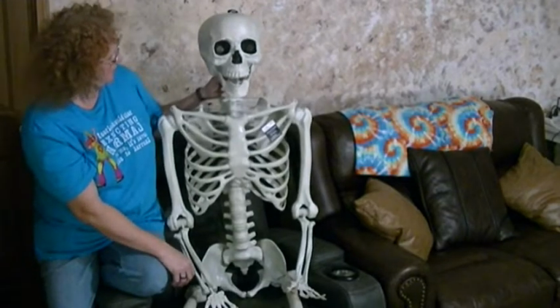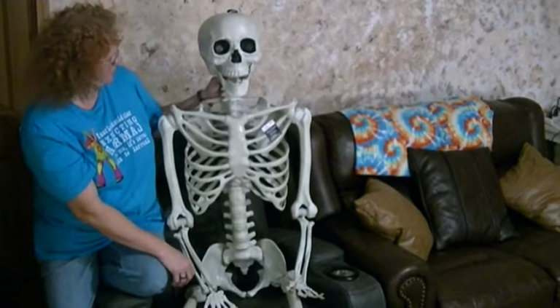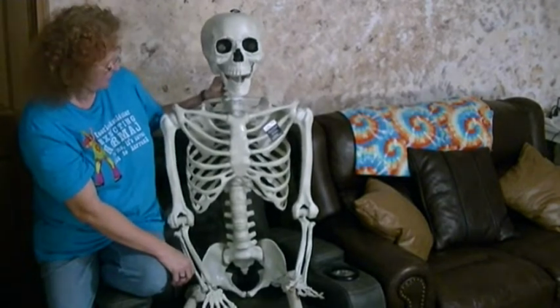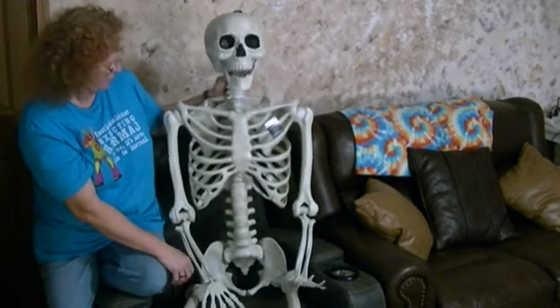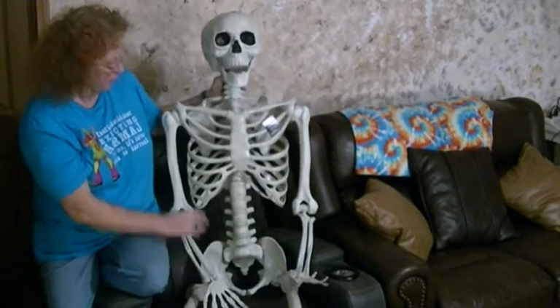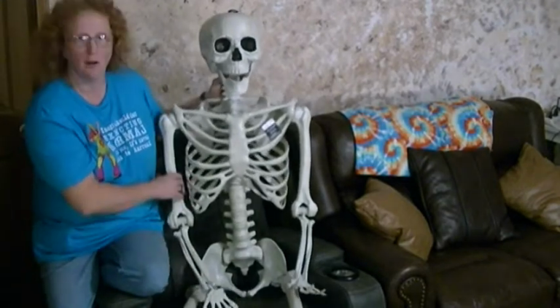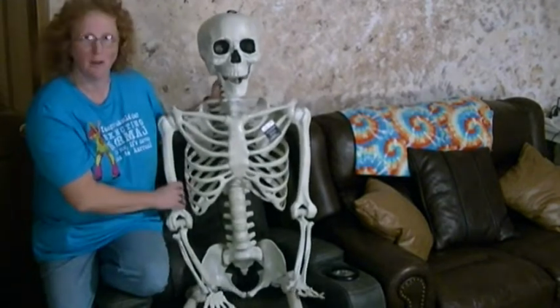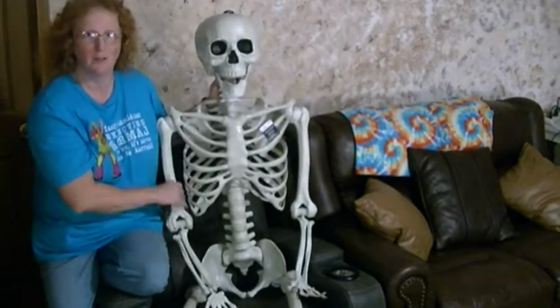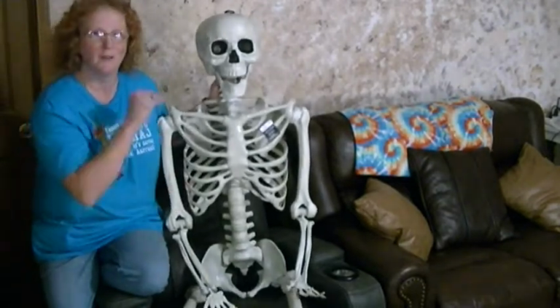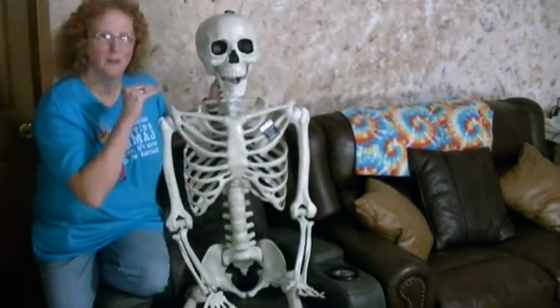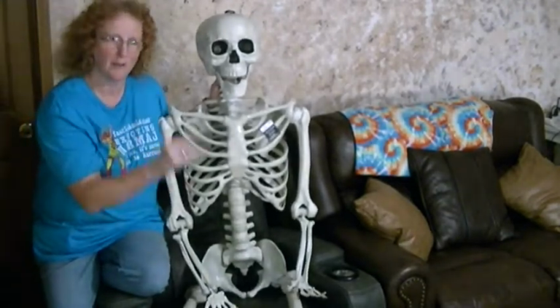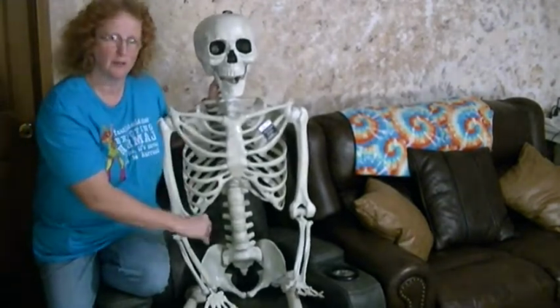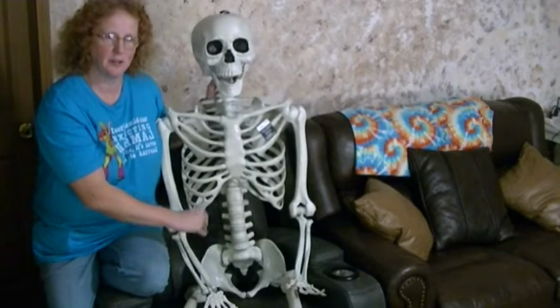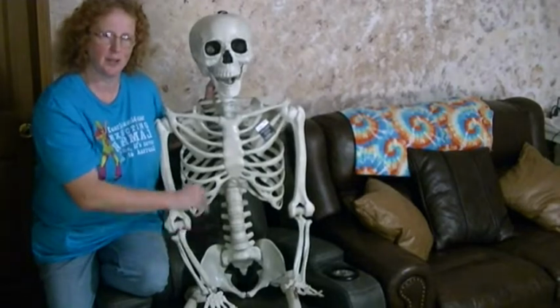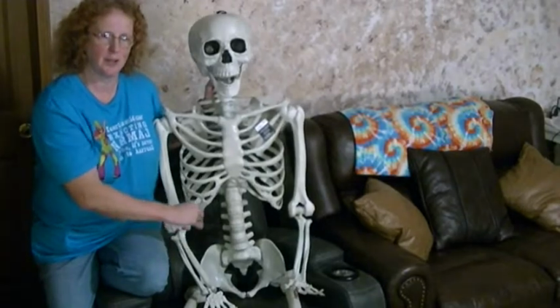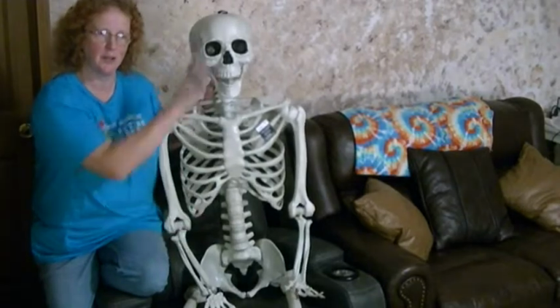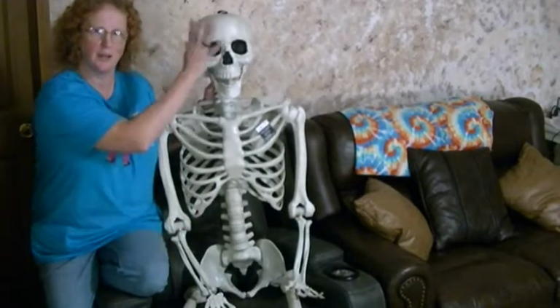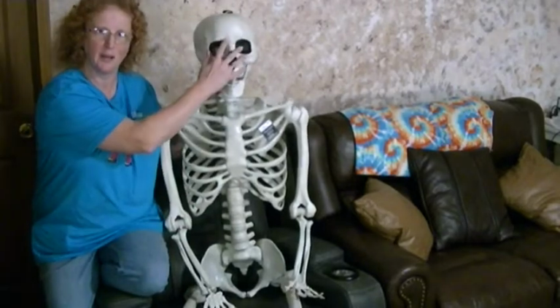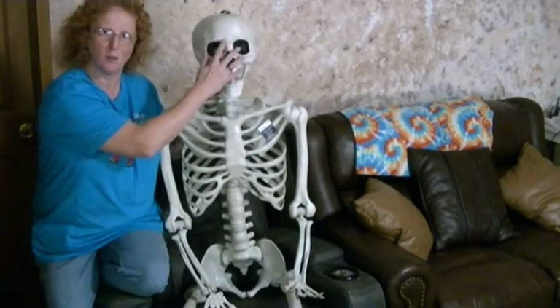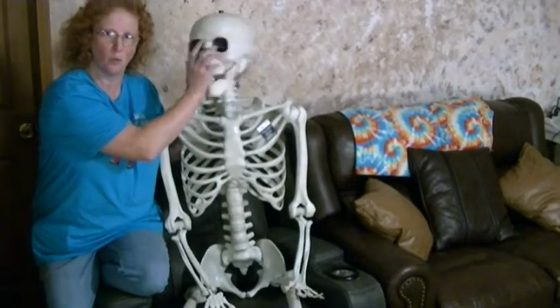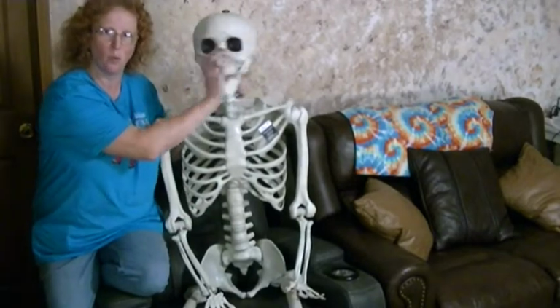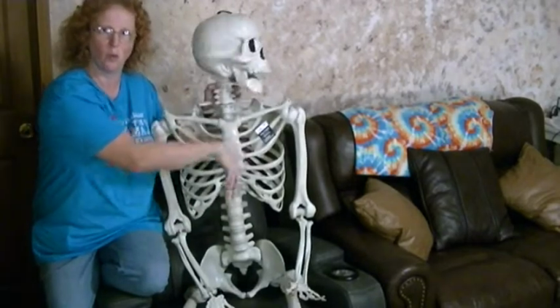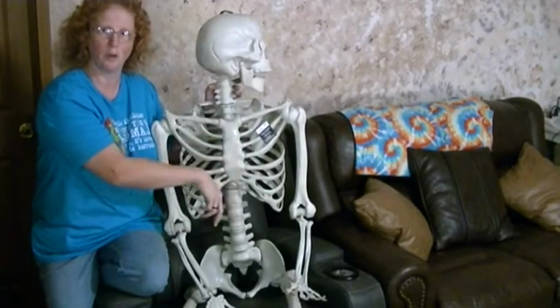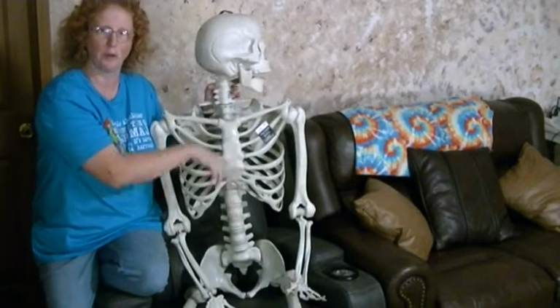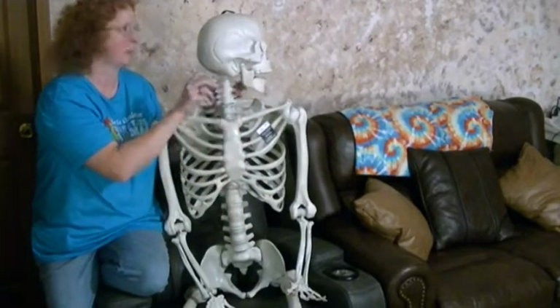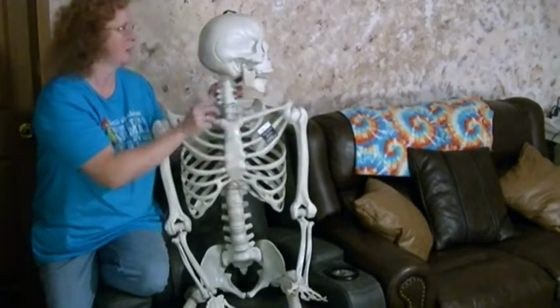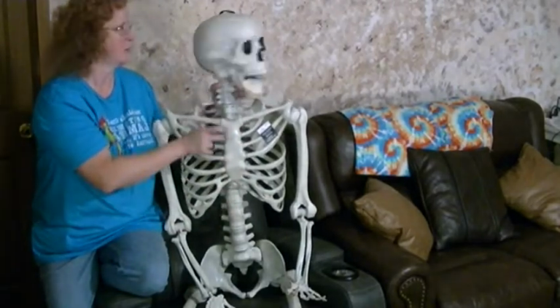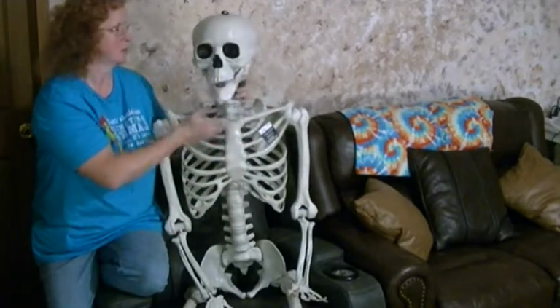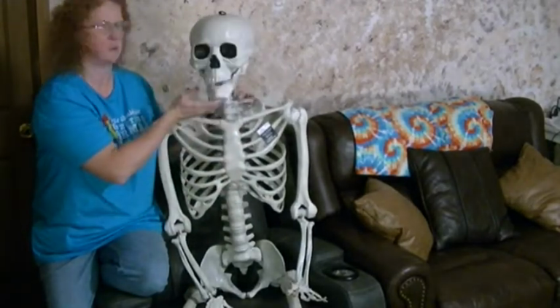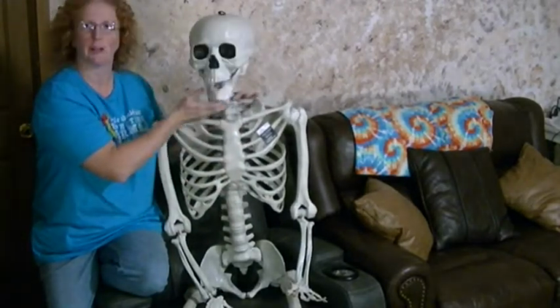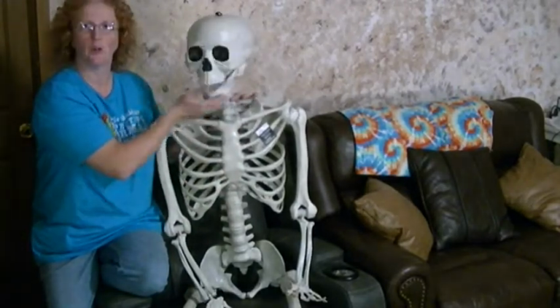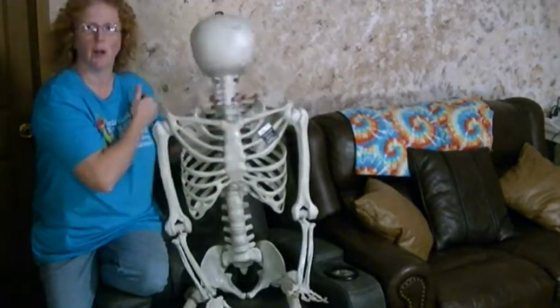But all in all, if I can fix the hip thing and the head rolling around thing, I think it's worth it.